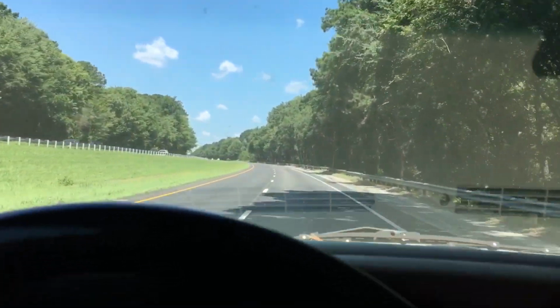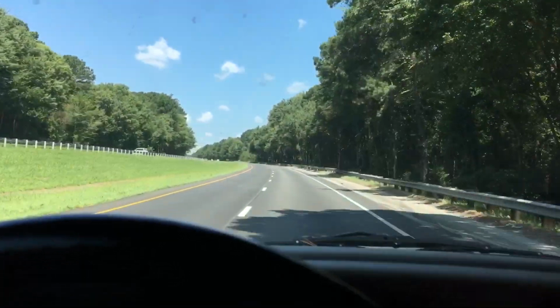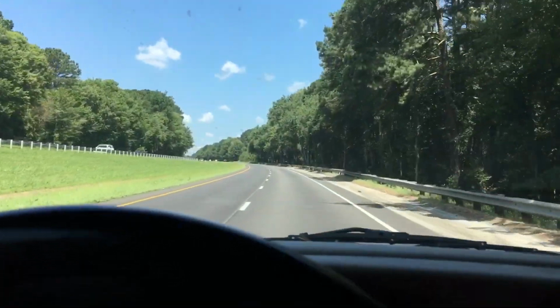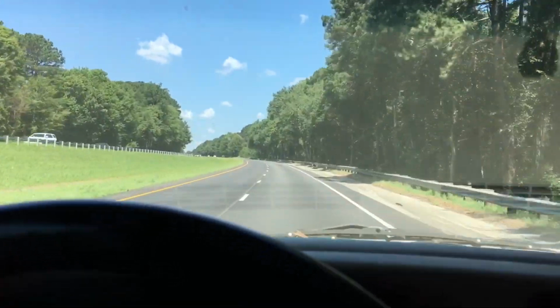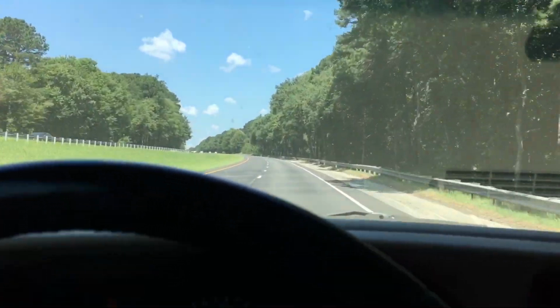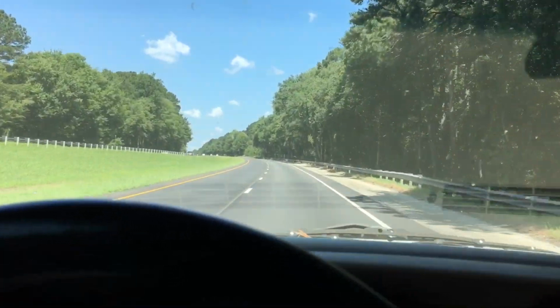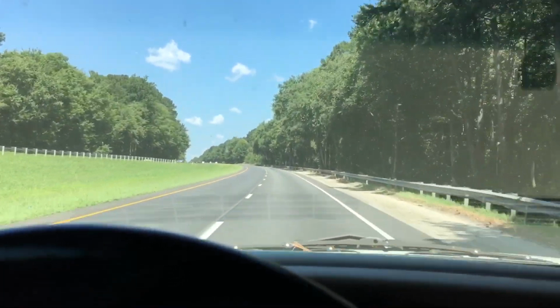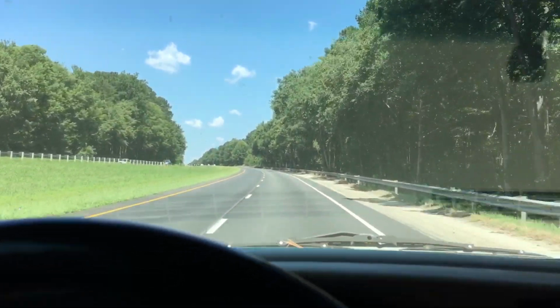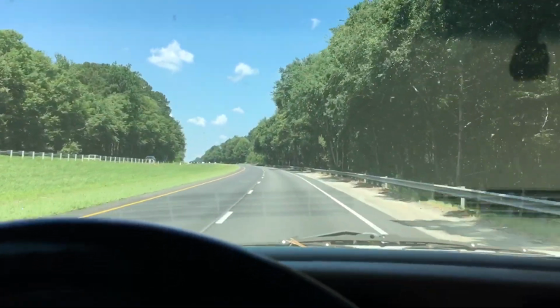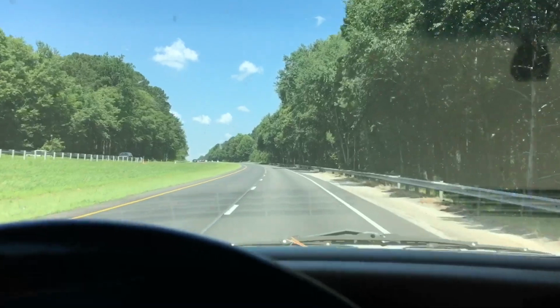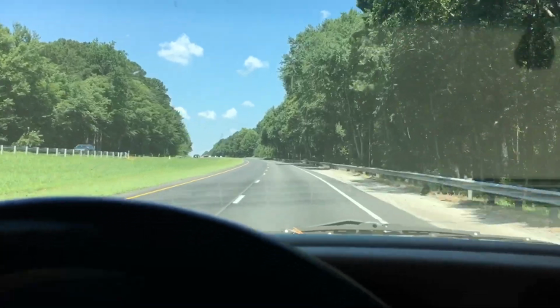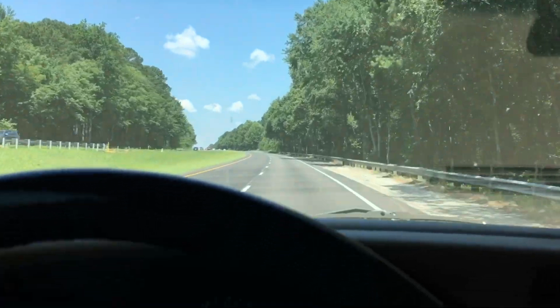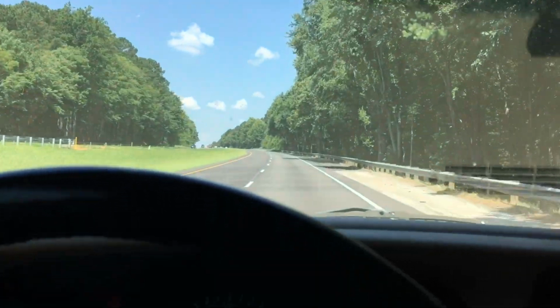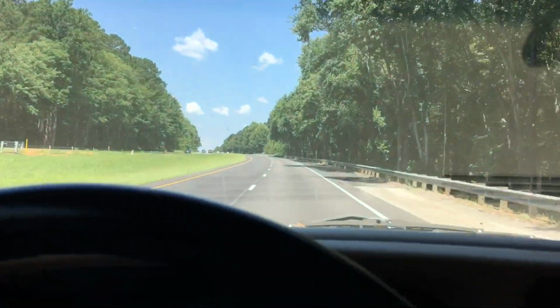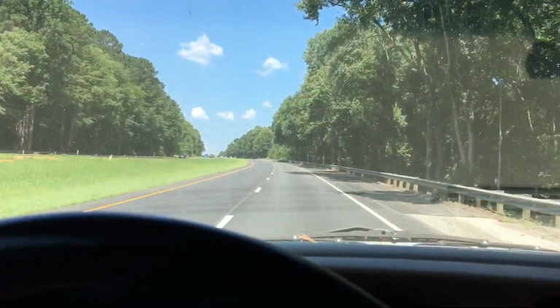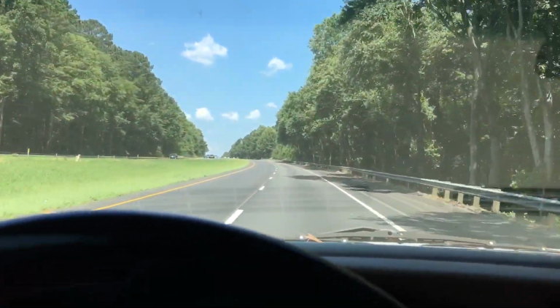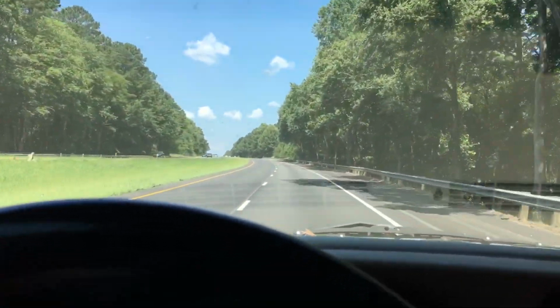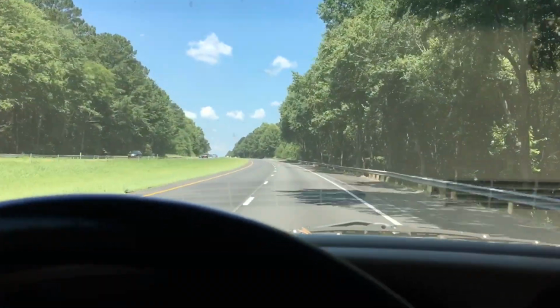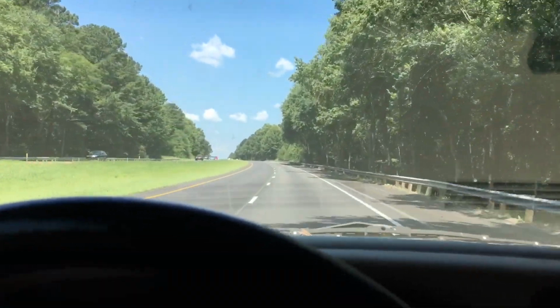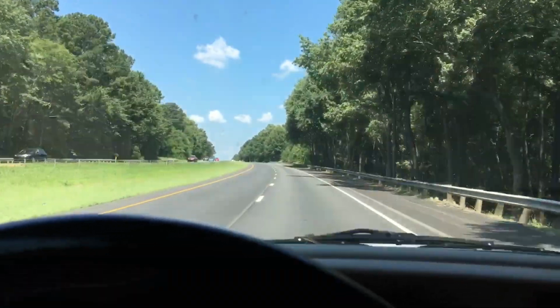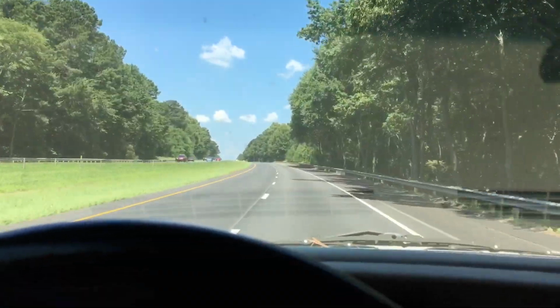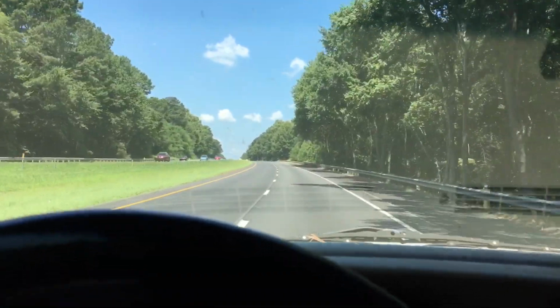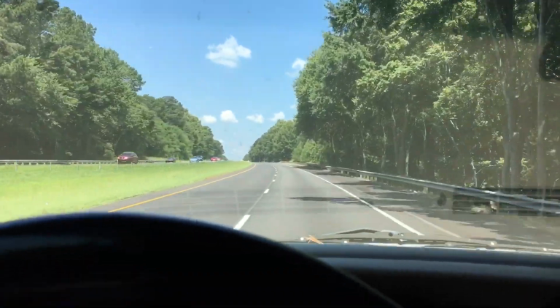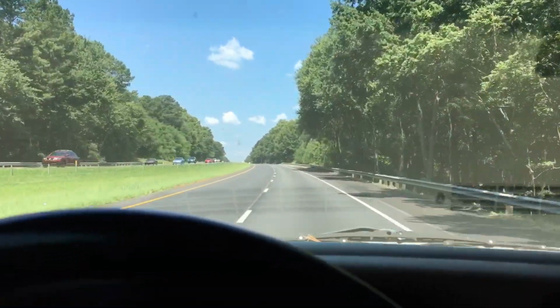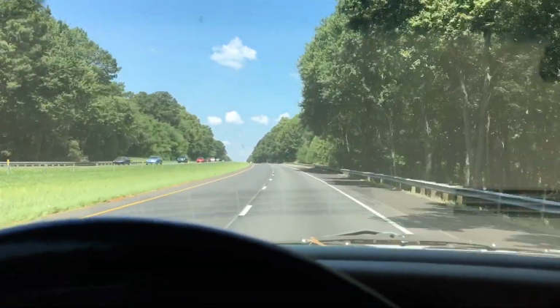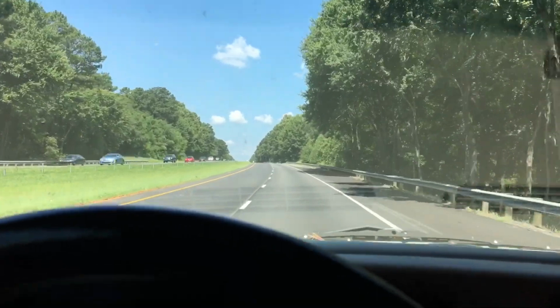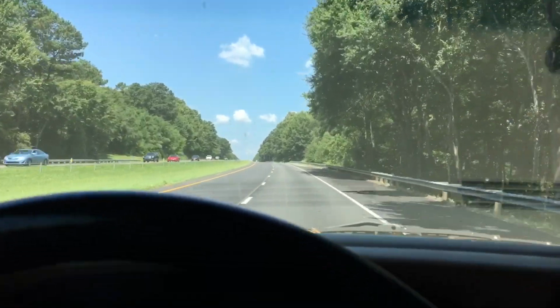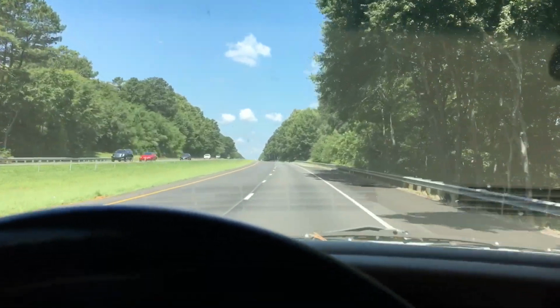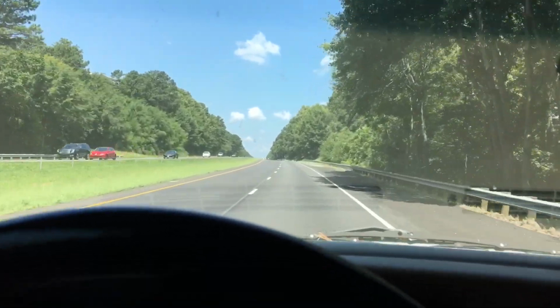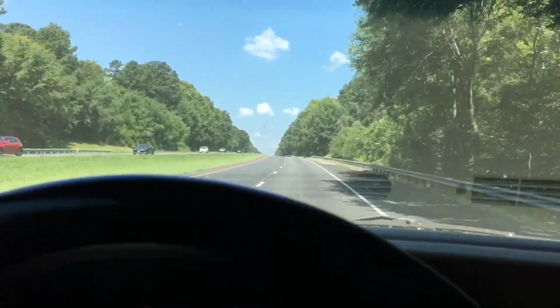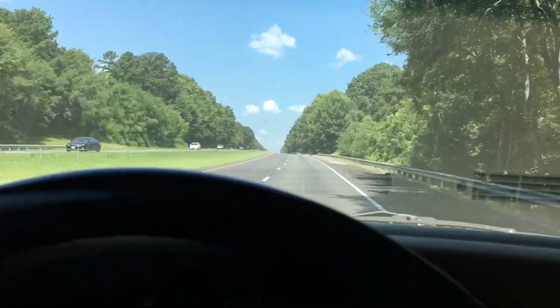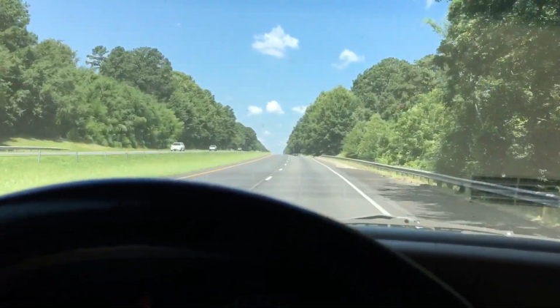We'll be stopping in Cosby, Tennessee, and maybe Cades Cove. We're gonna see what all we can get into. Y'all come along and check it out with us.